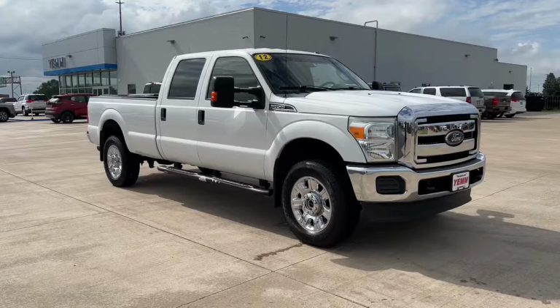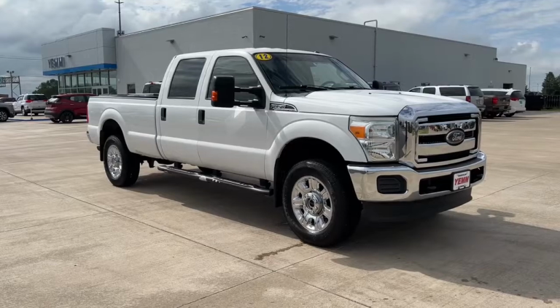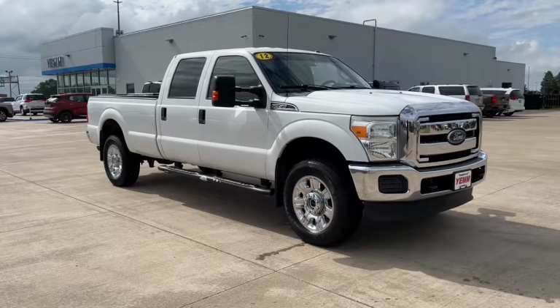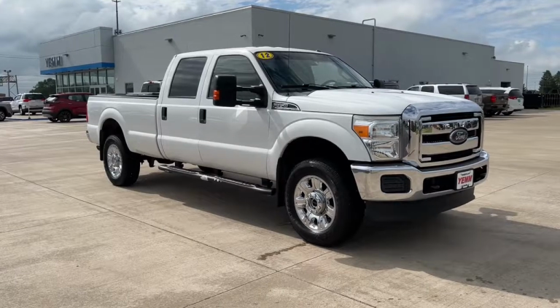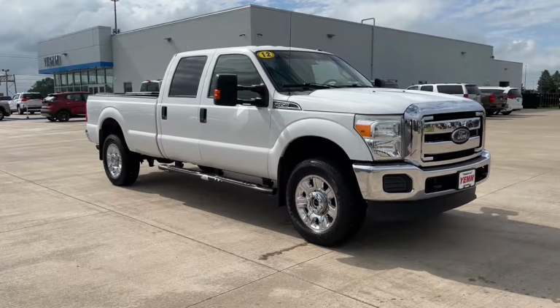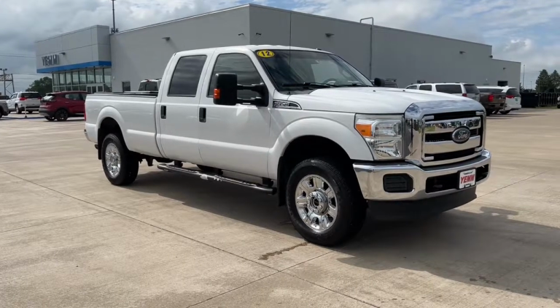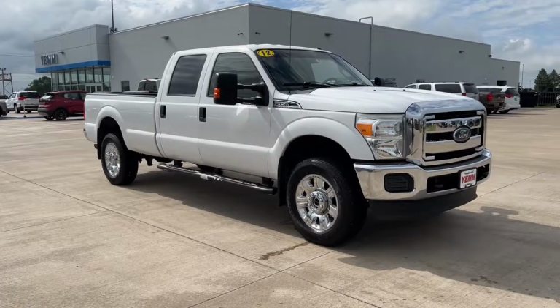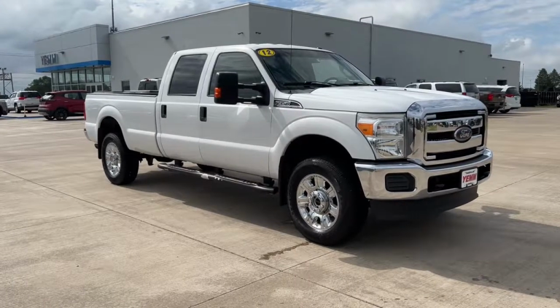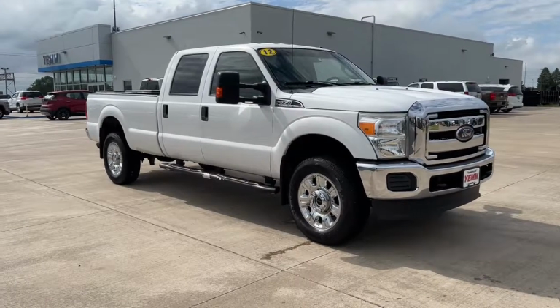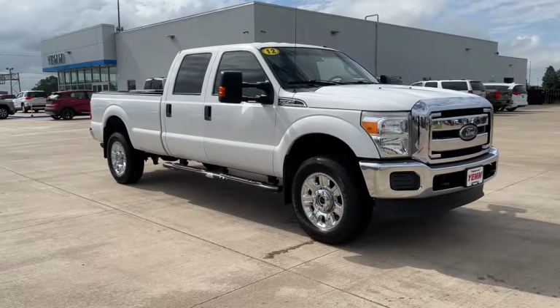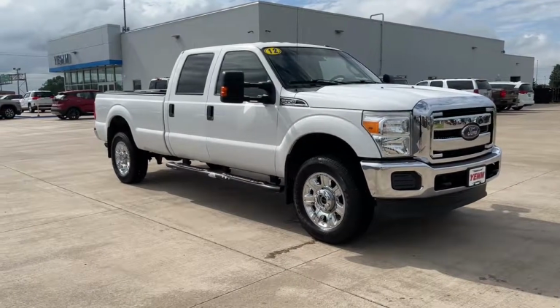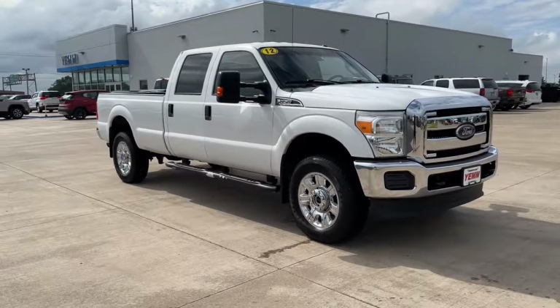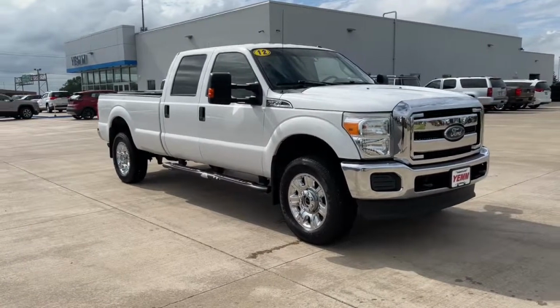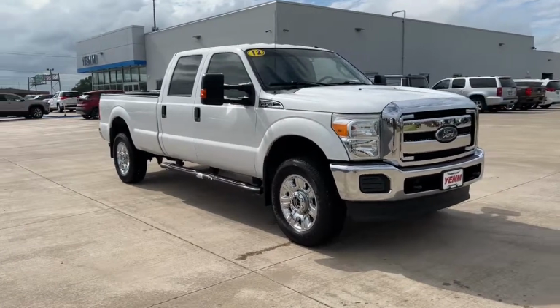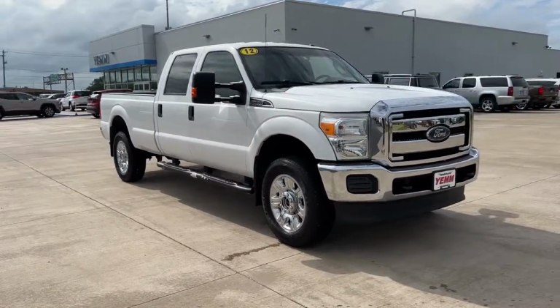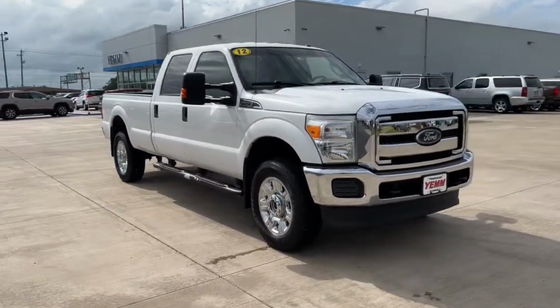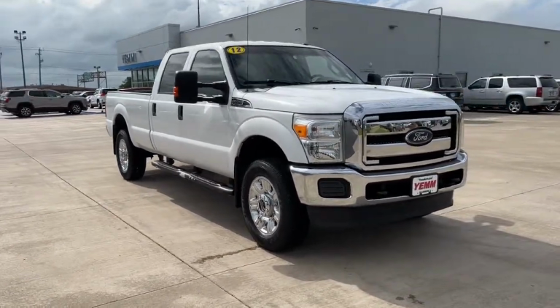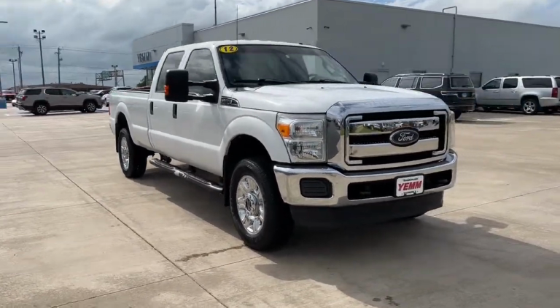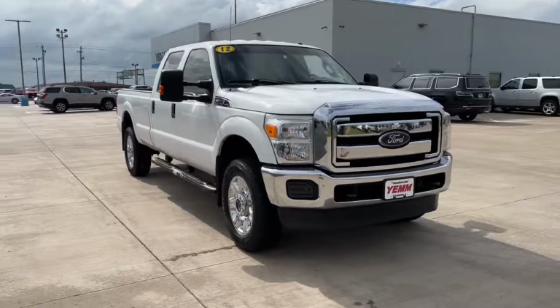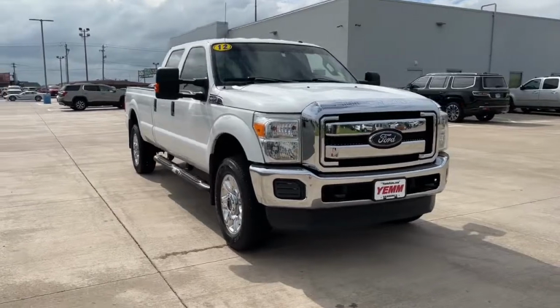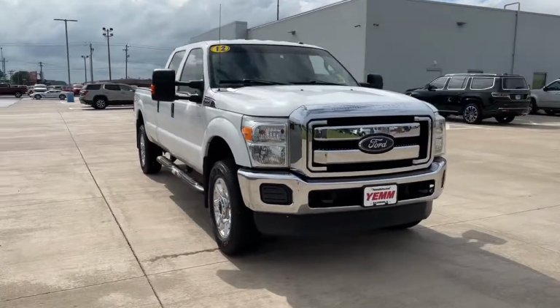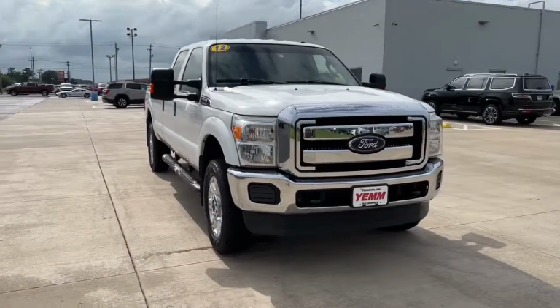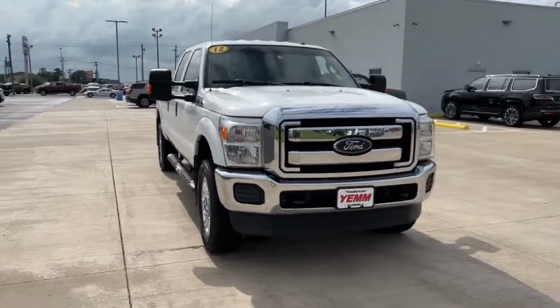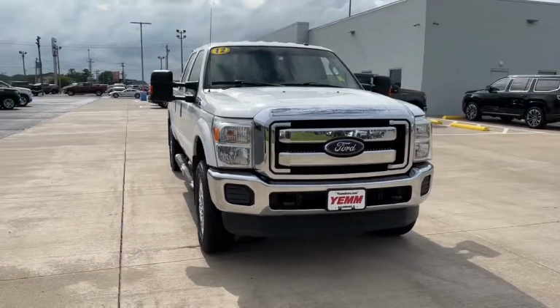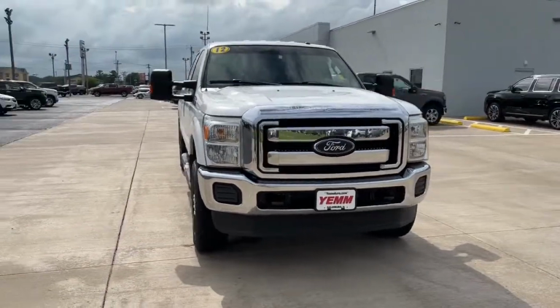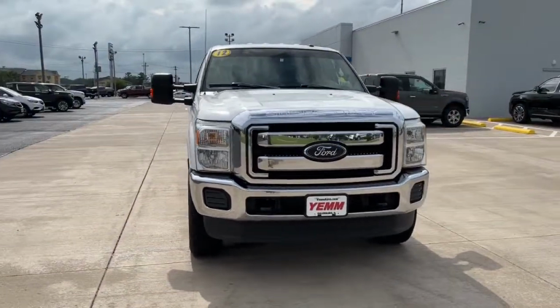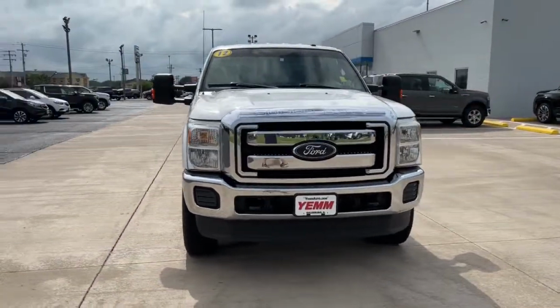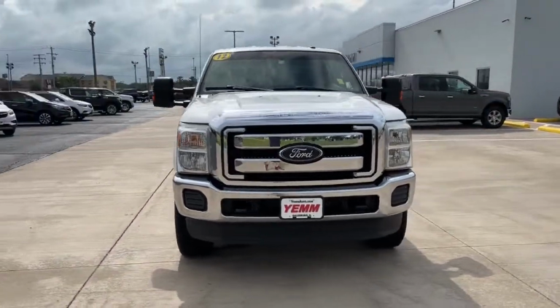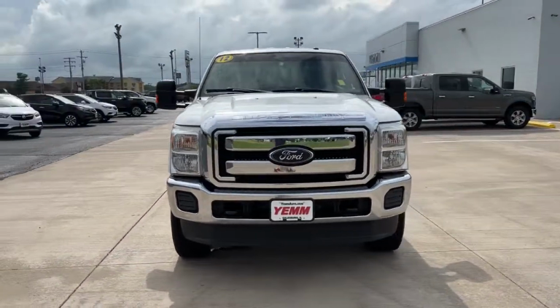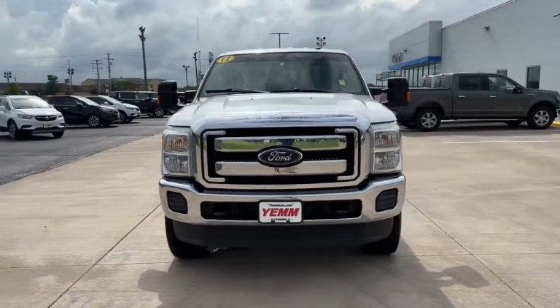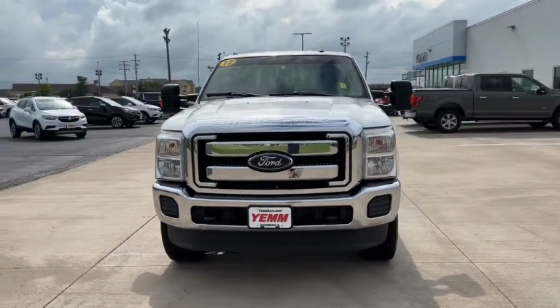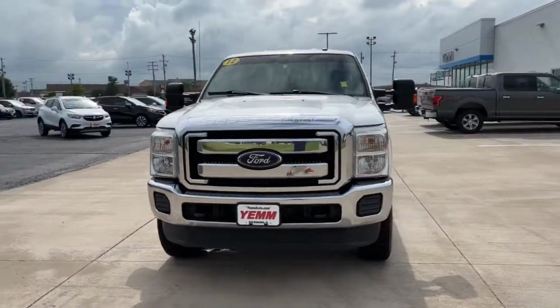Picture yourself in the 2012 Ford Super Duty. With less than 90,000 miles on the odometer, this vehicle provides excellent value.